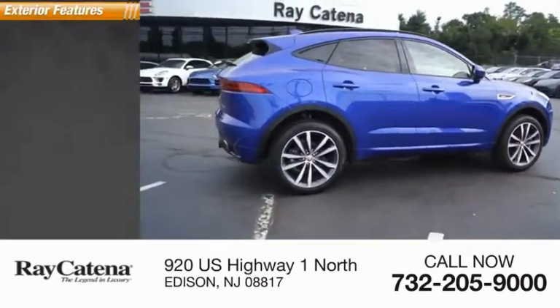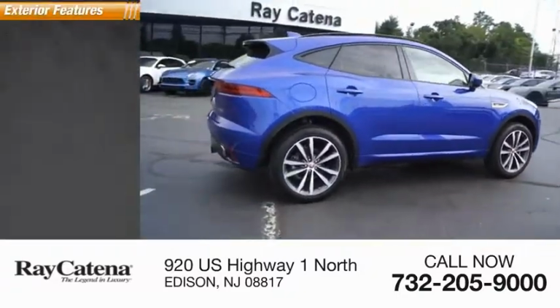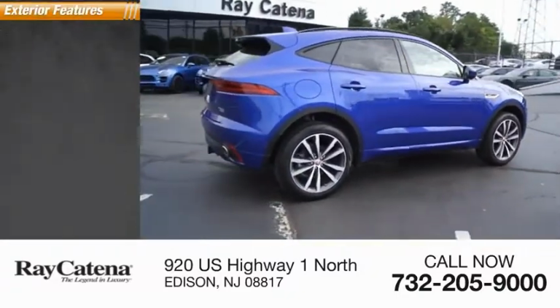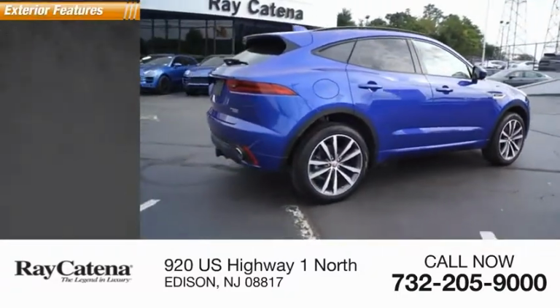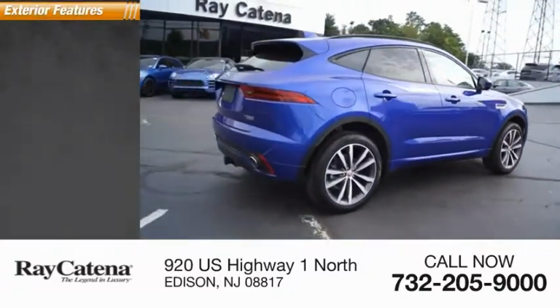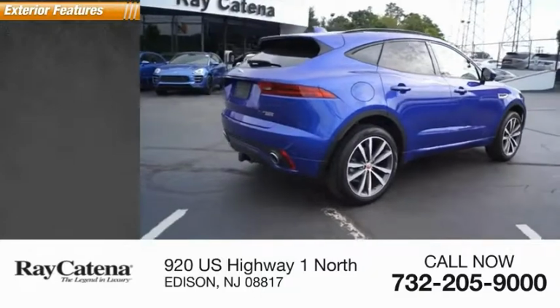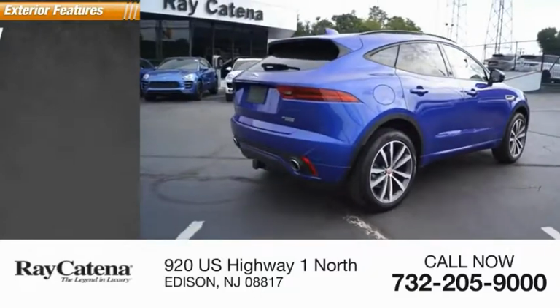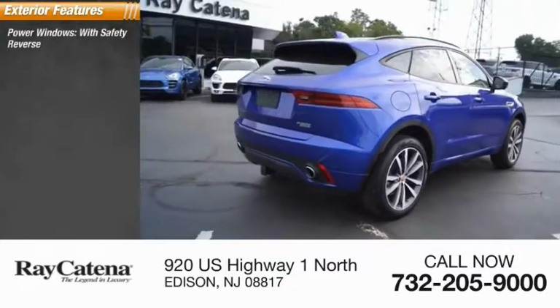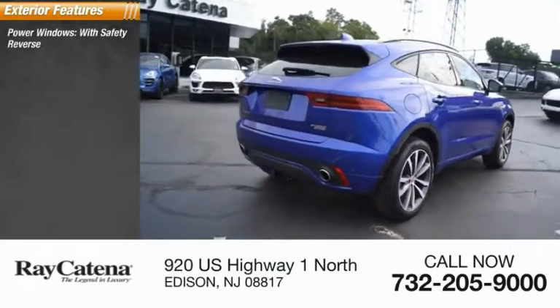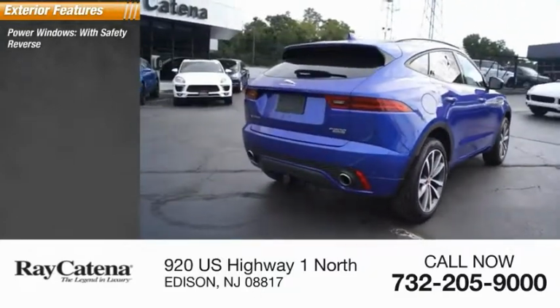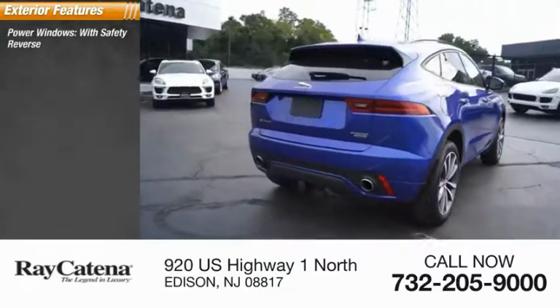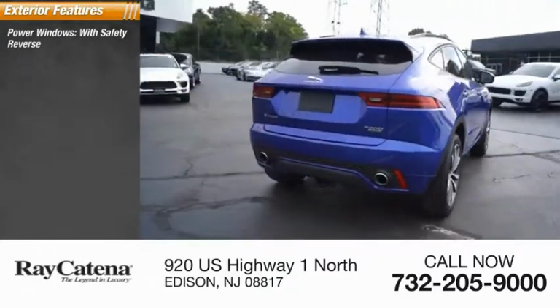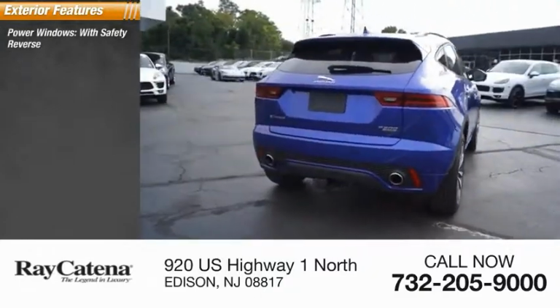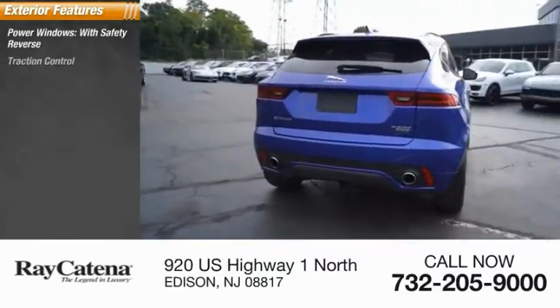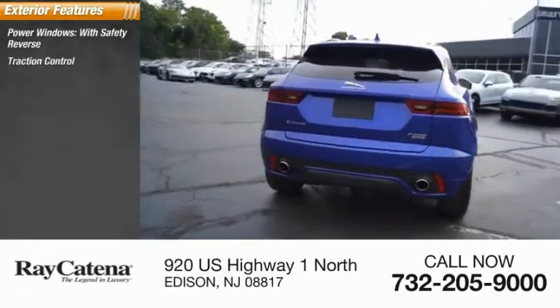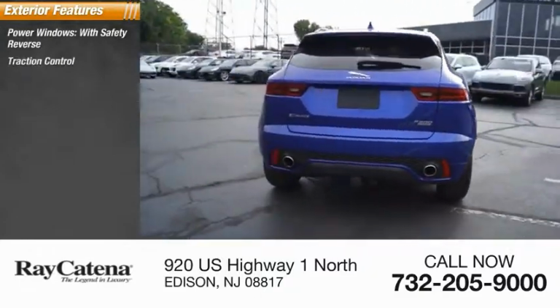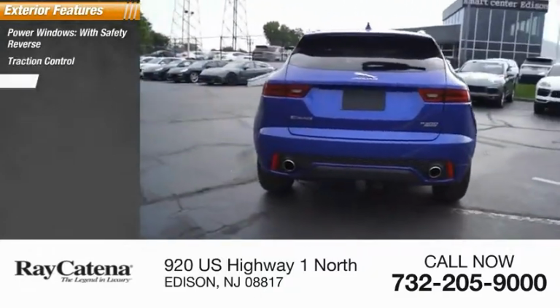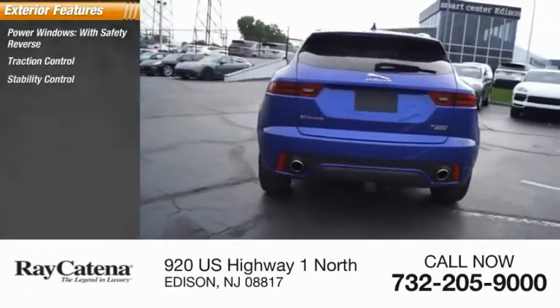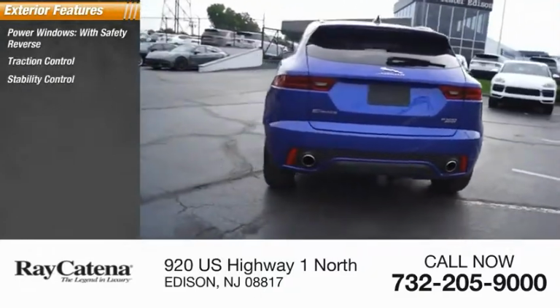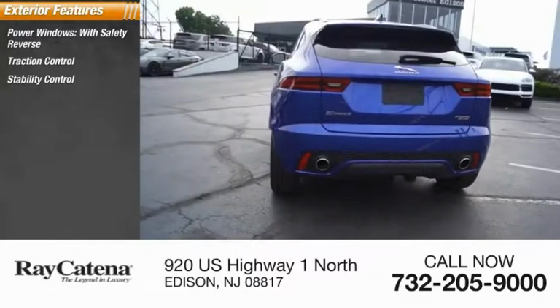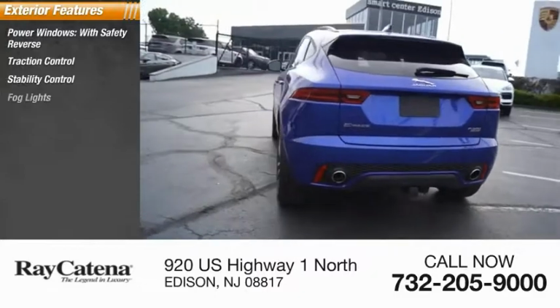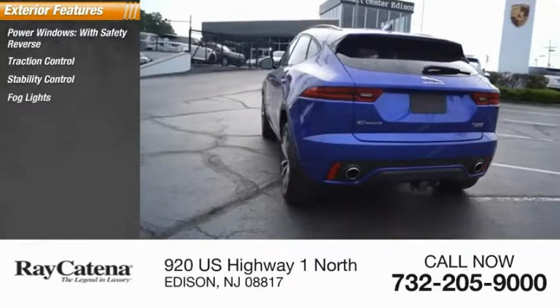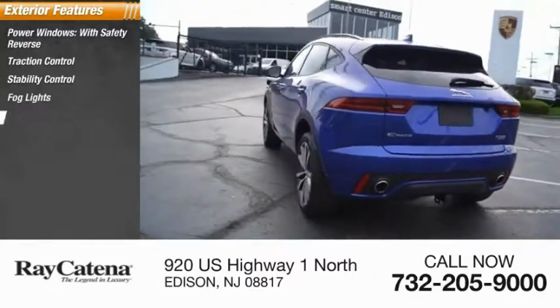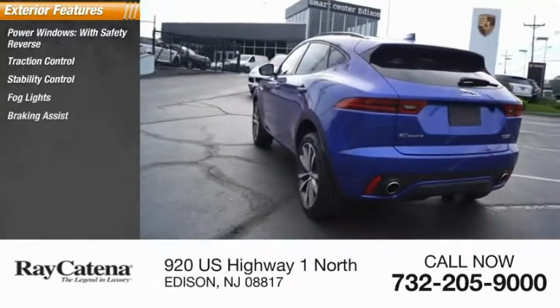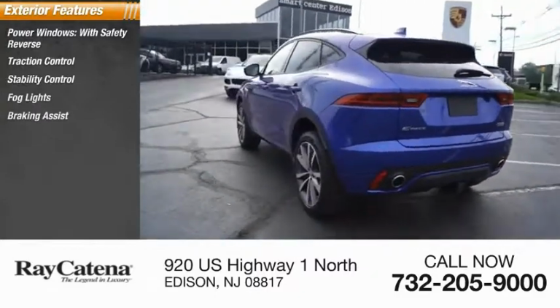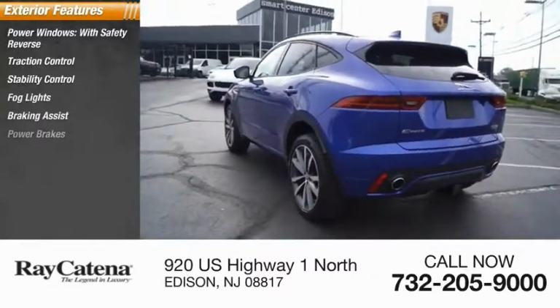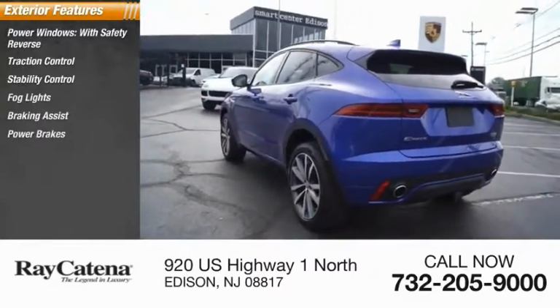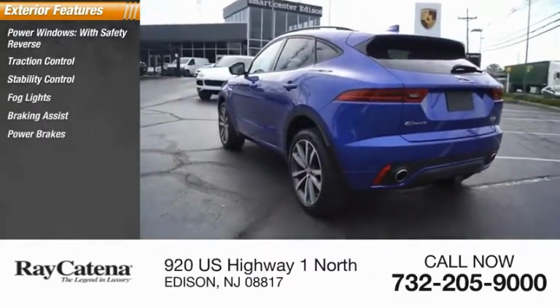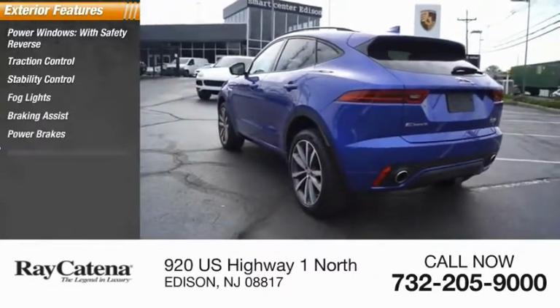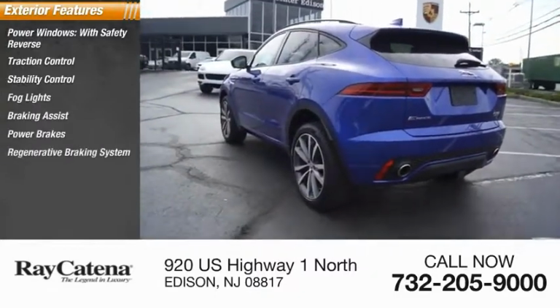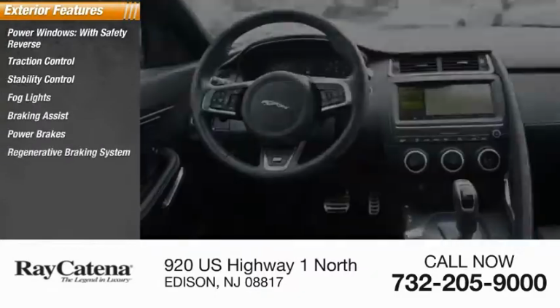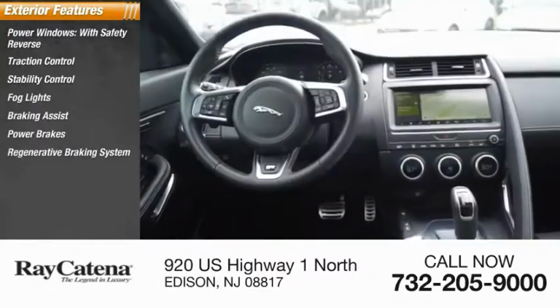Here are some of this vehicle's great options: power windows with safety reverse, traction control, stability control, fog lights, braking assist, power brakes, and a regenerative braking system.